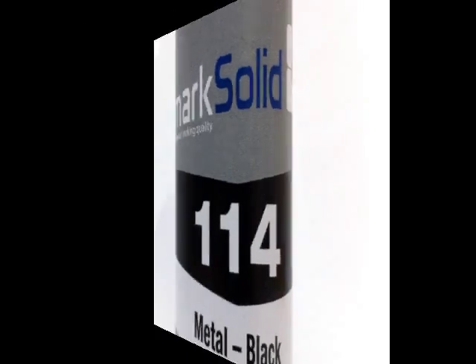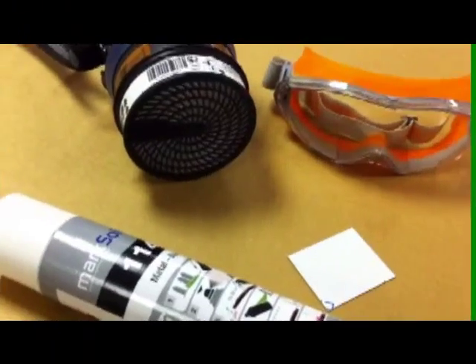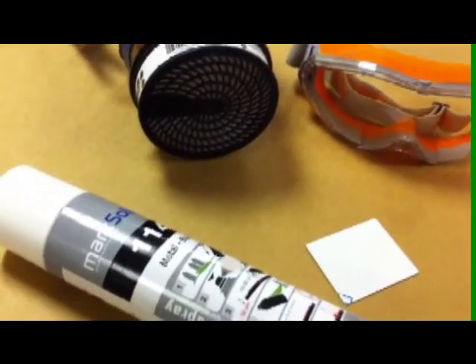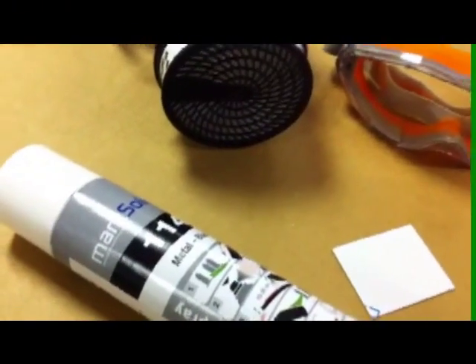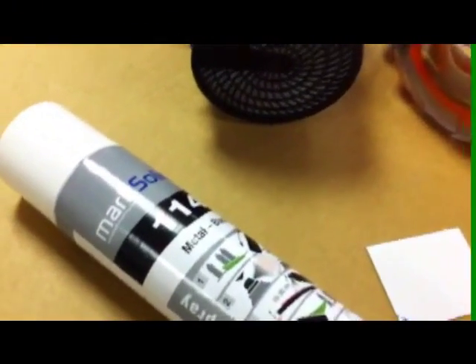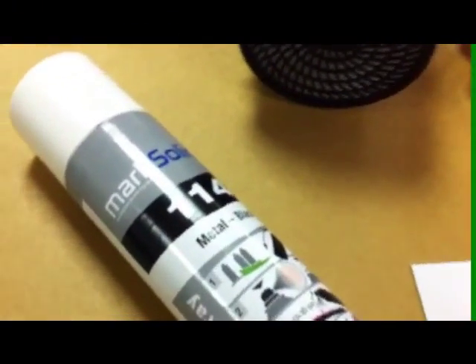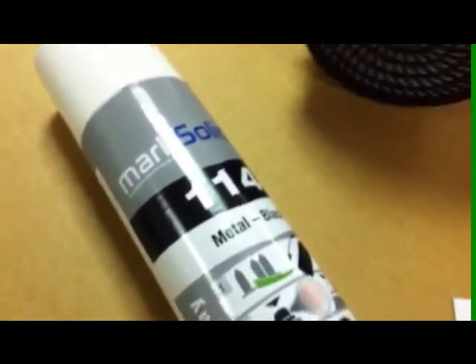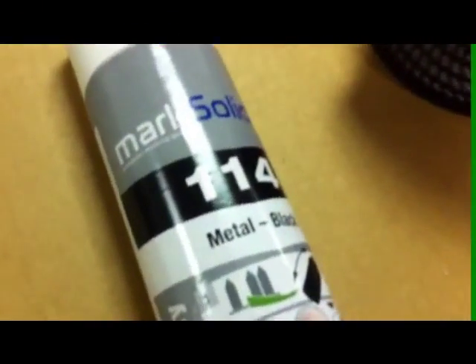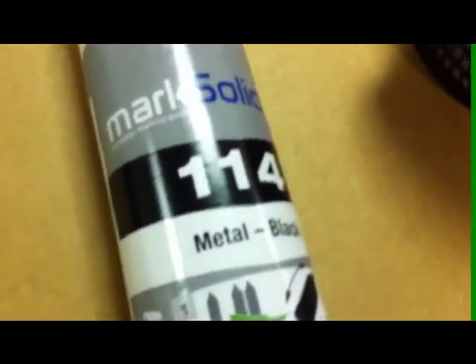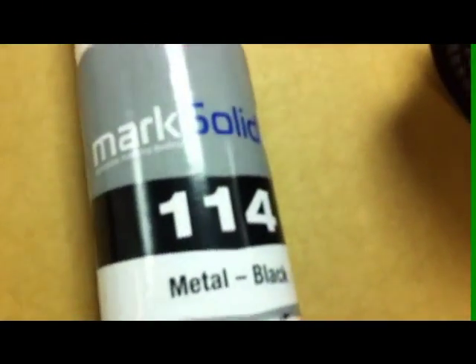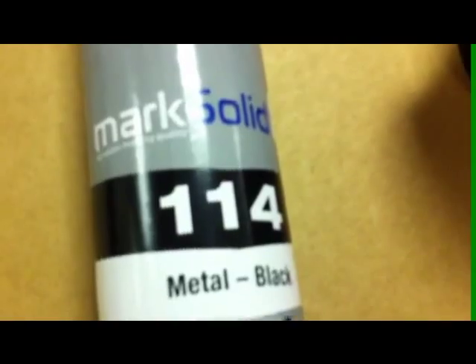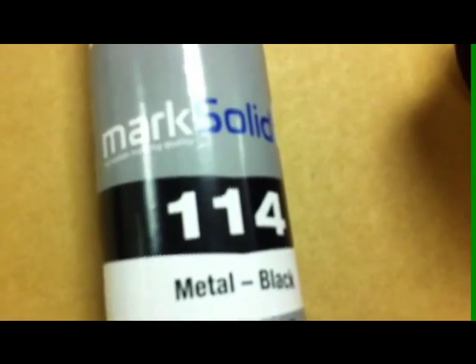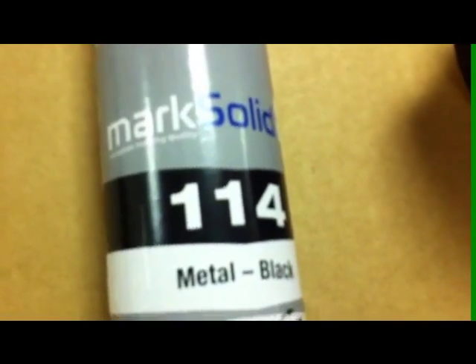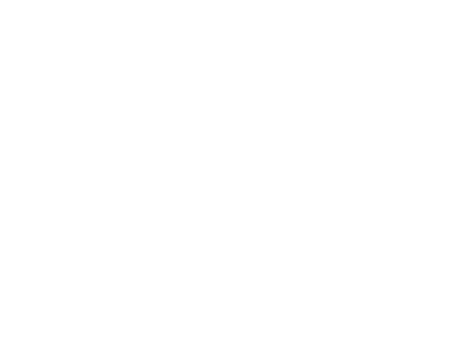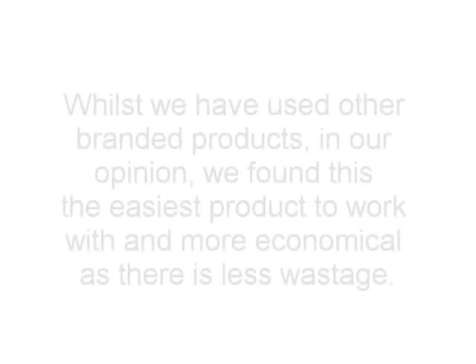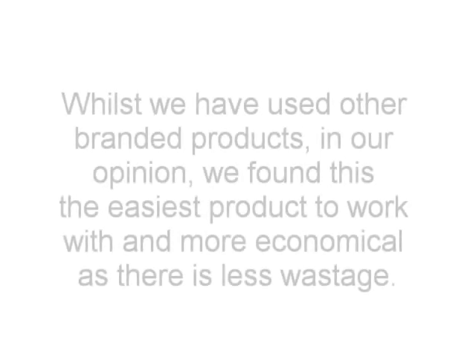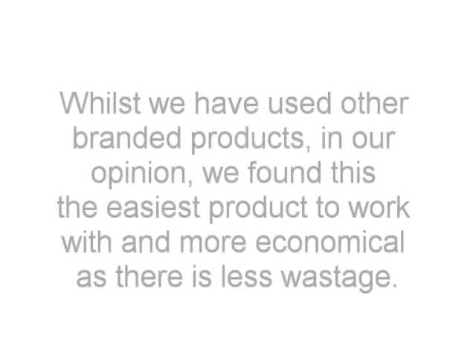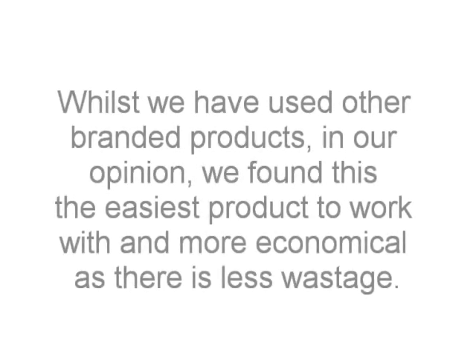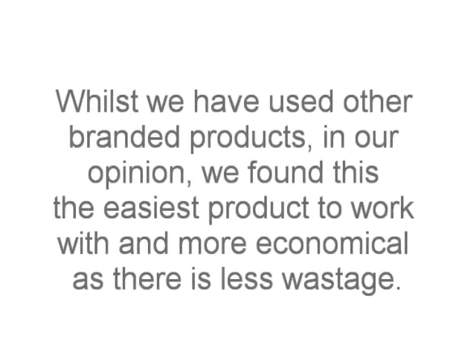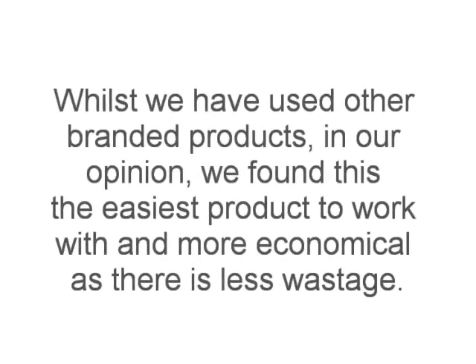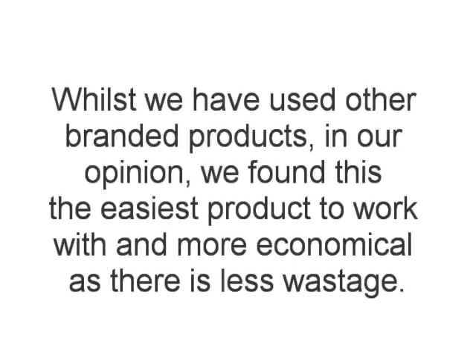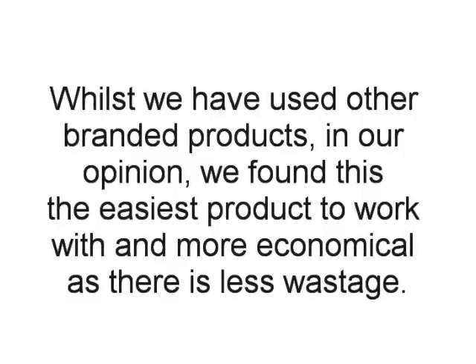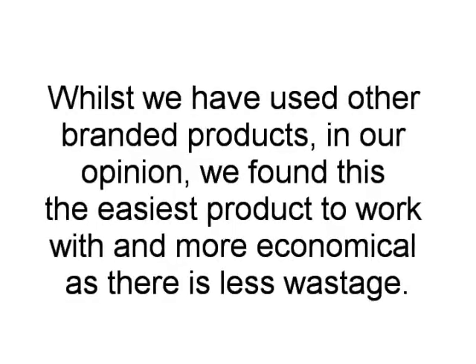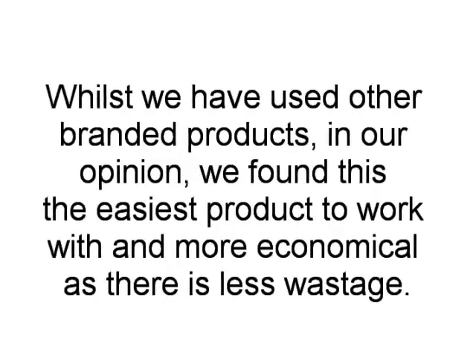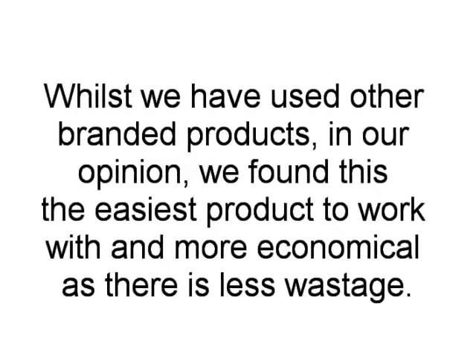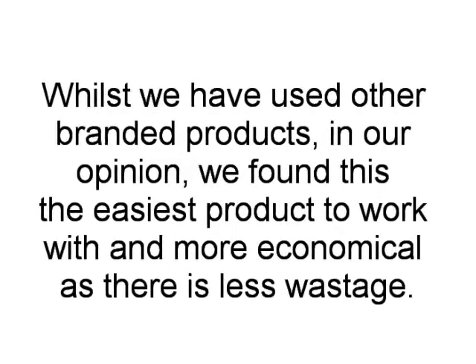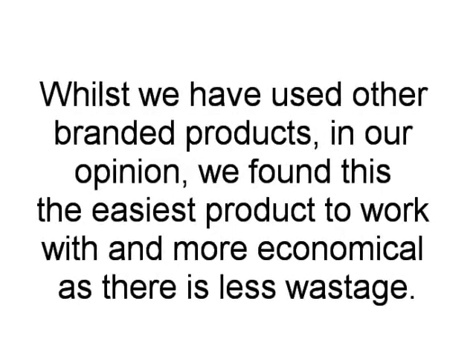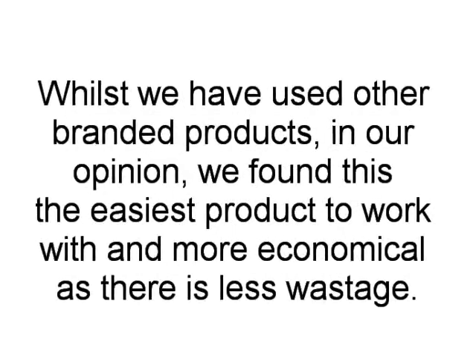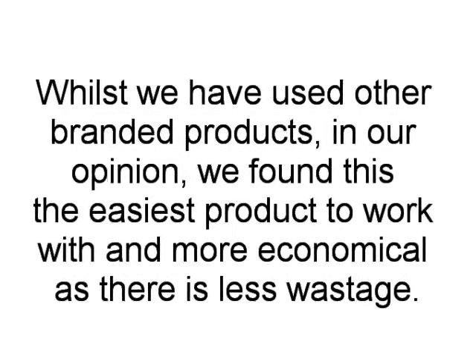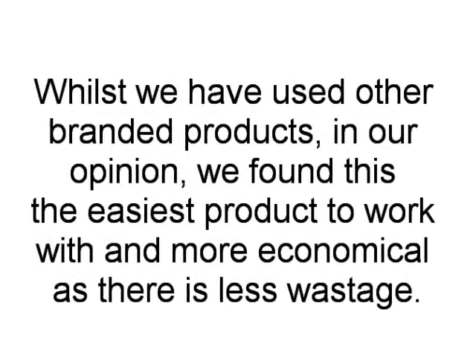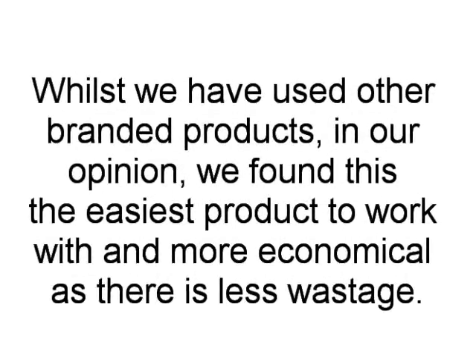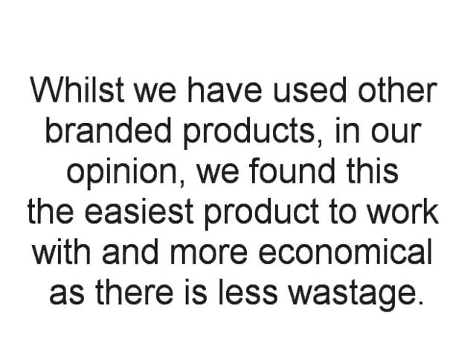The purpose of this video is to show how easy it is to use a Mark Solid 114 spray. Whilst we have used other branded products, in our opinion we found this is the easiest product to work with, and more economical as there is less wastage.